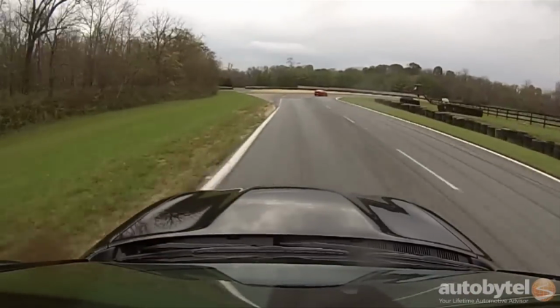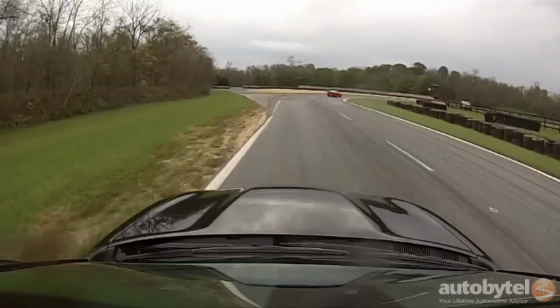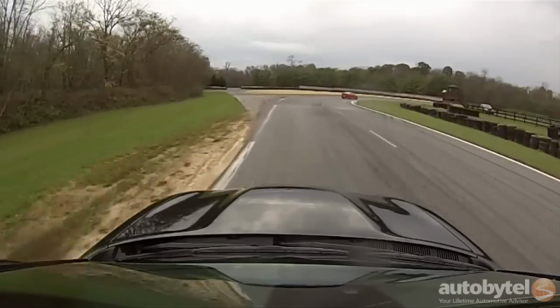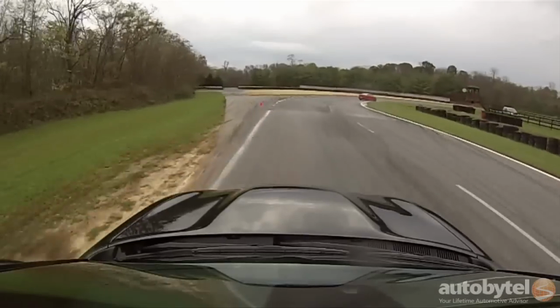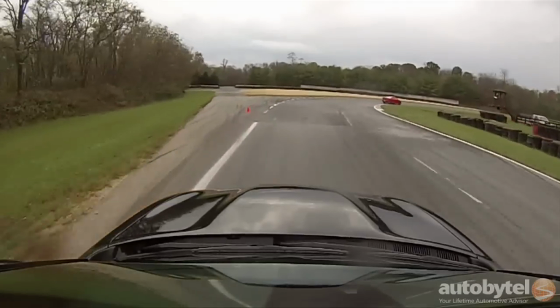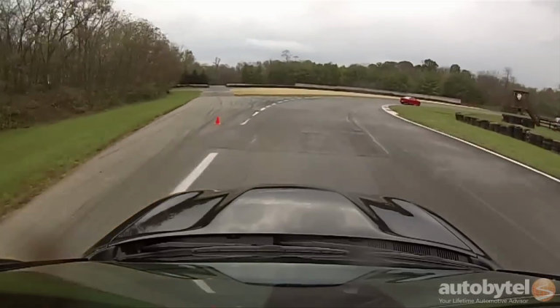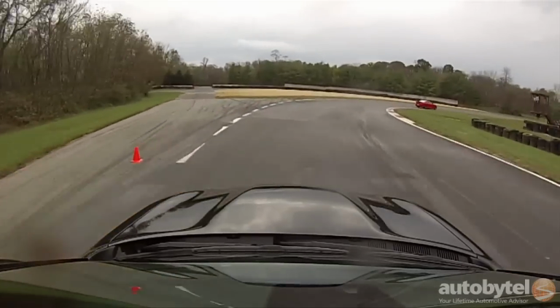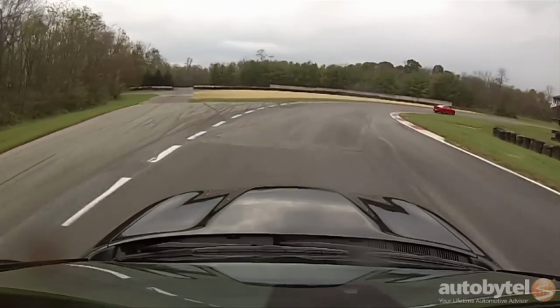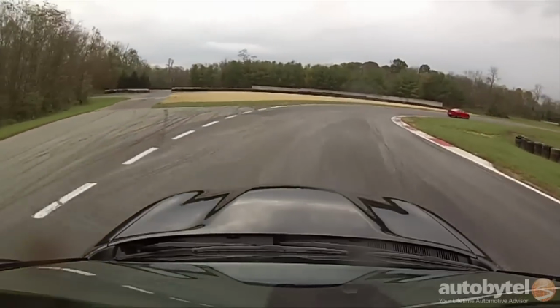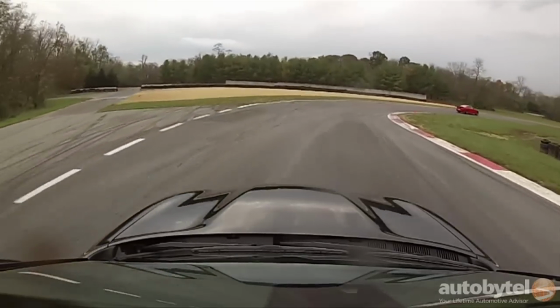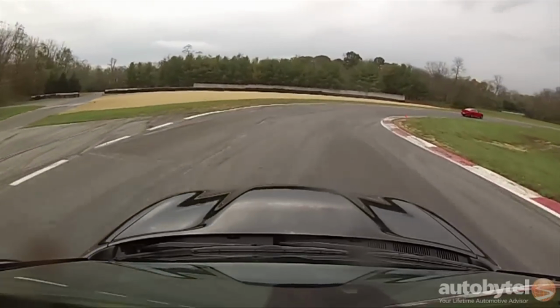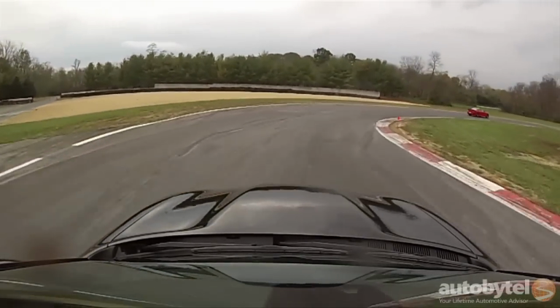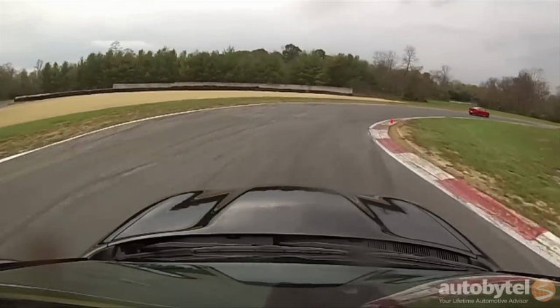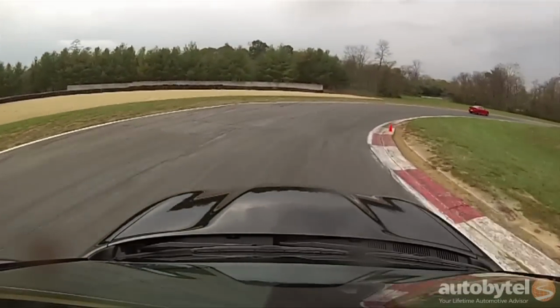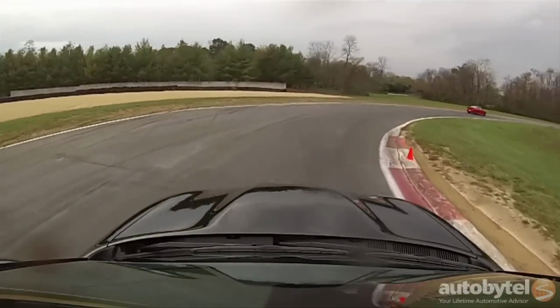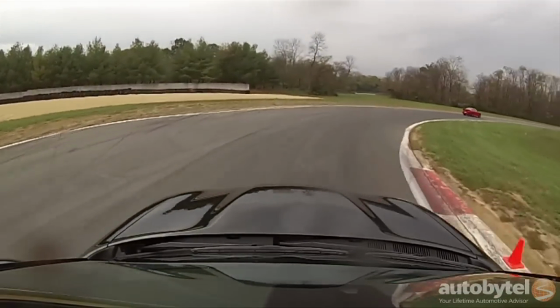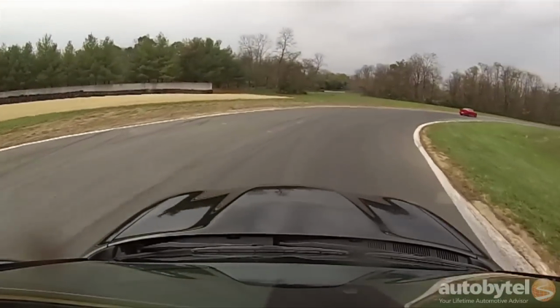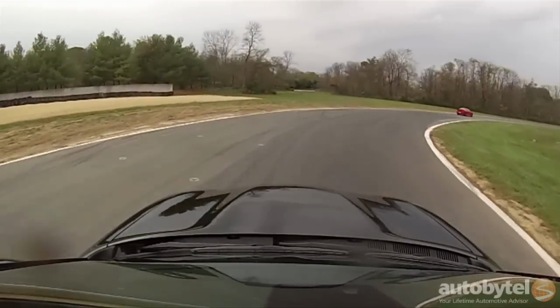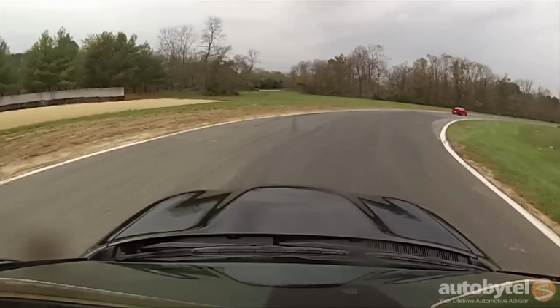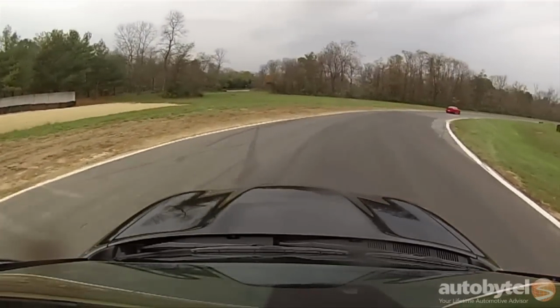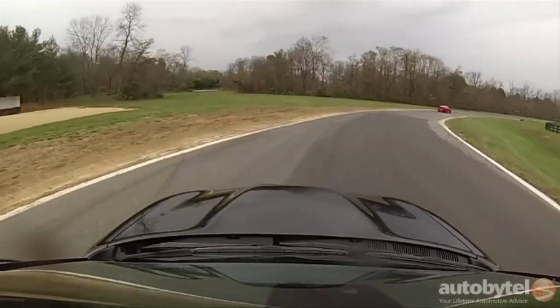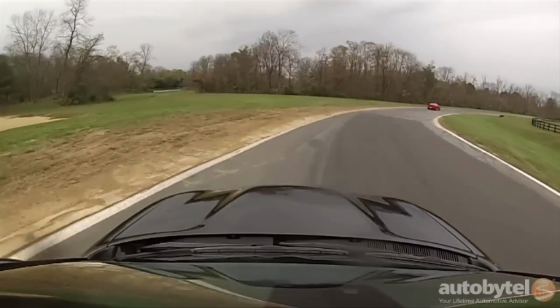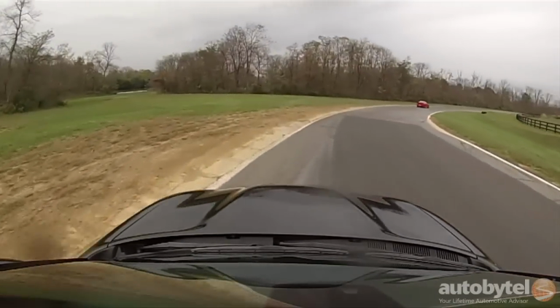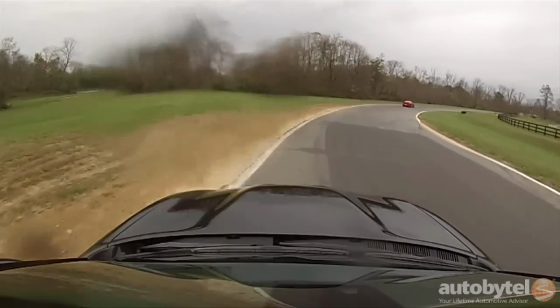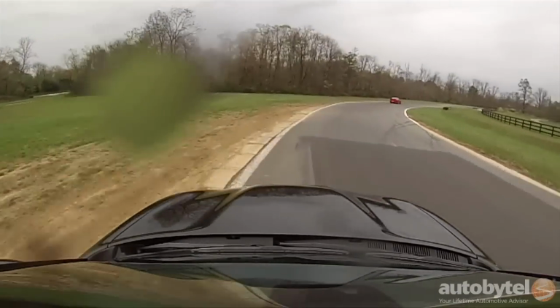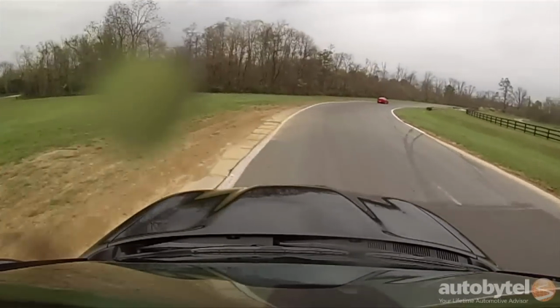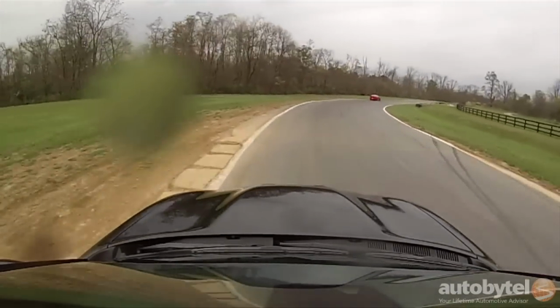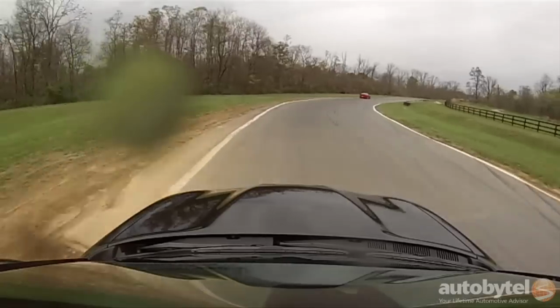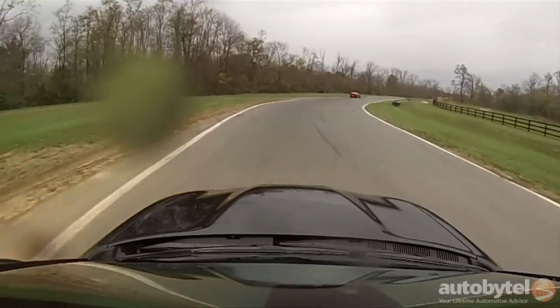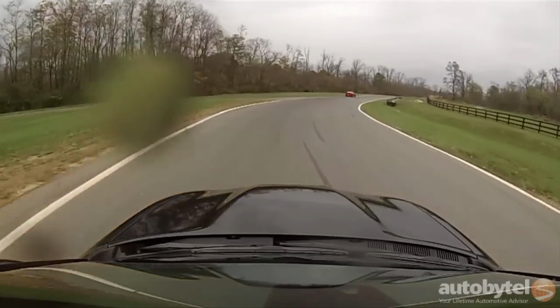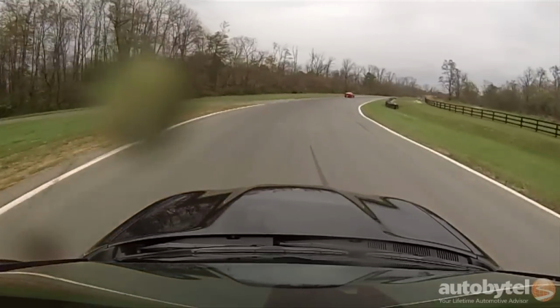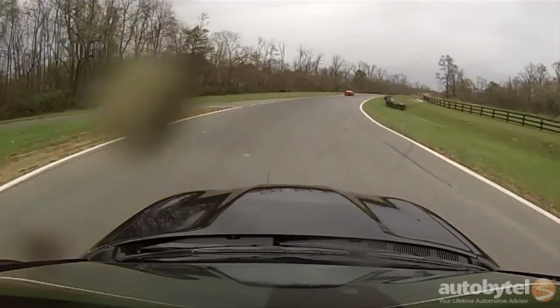The Hellcat also comes with a customizable drive mode selector that can be set from street, to sport, to track, with the latter setting doing its best to corral the Charger's hefty weight around the corners.